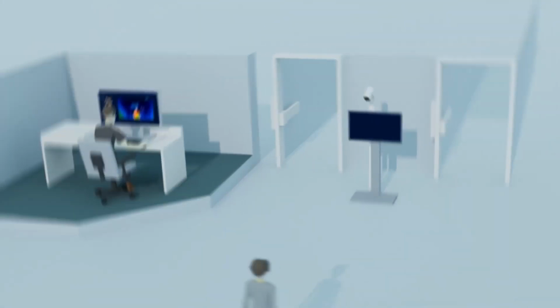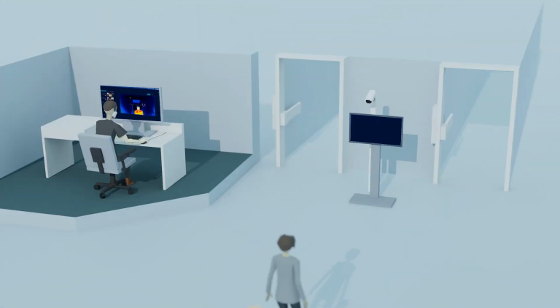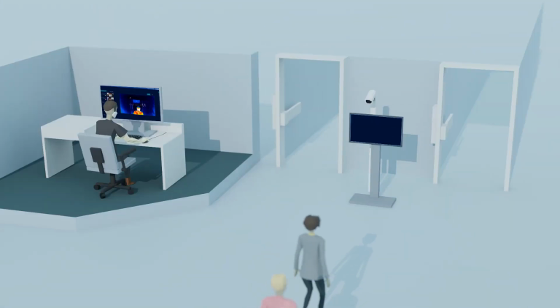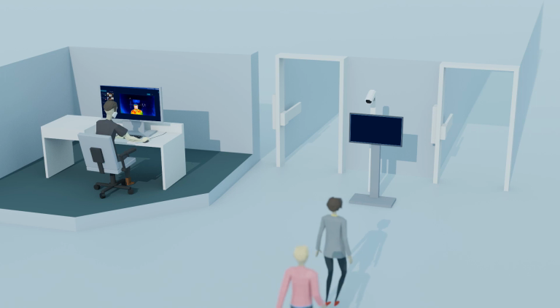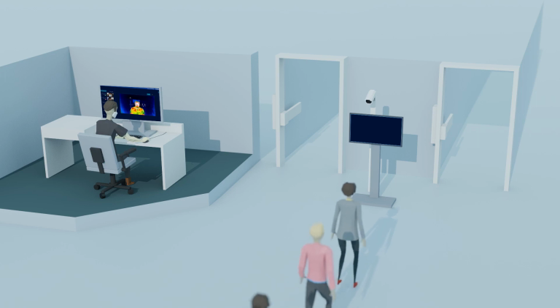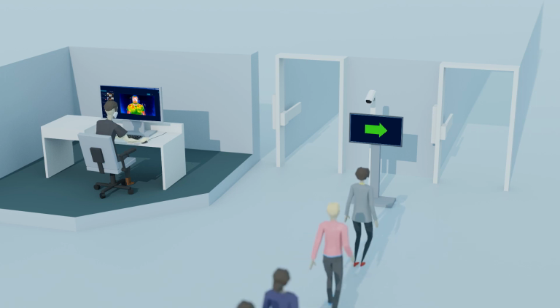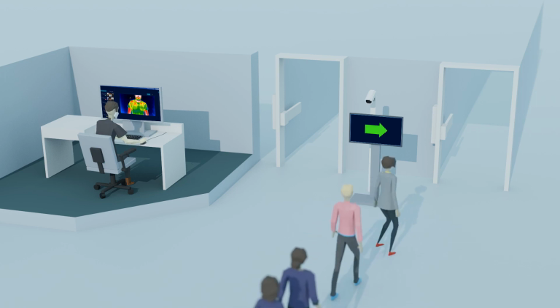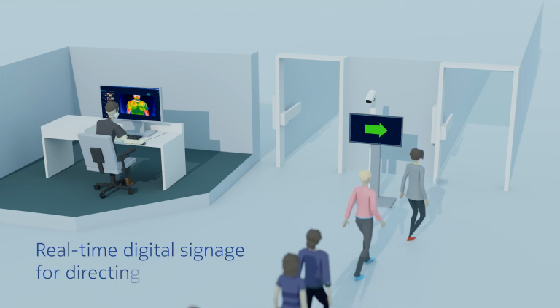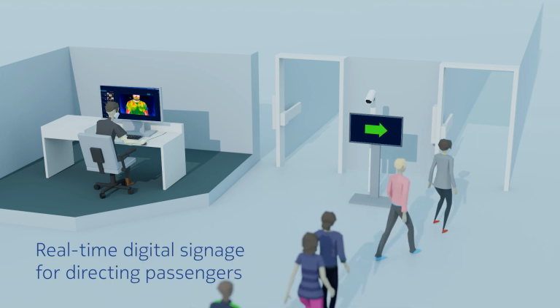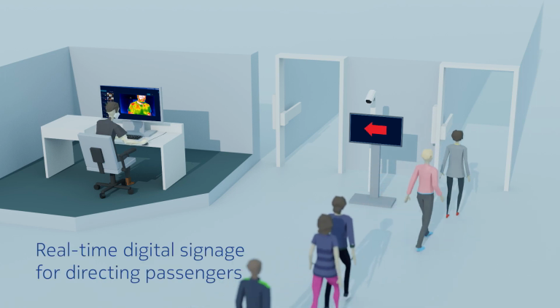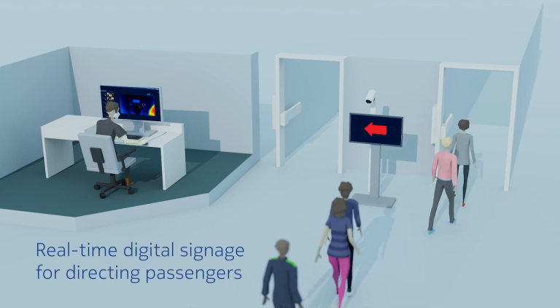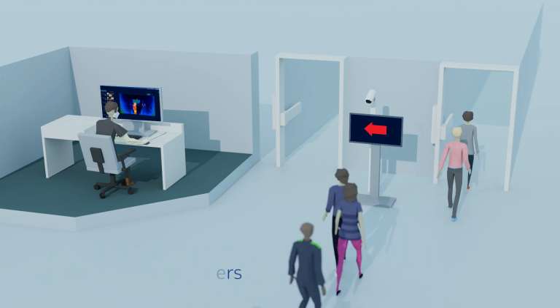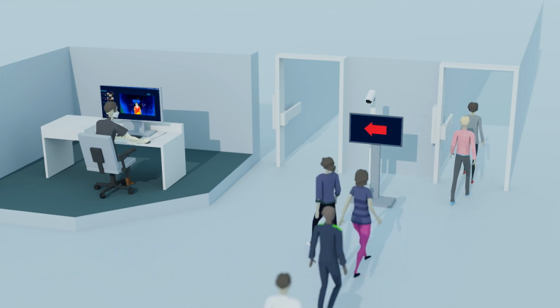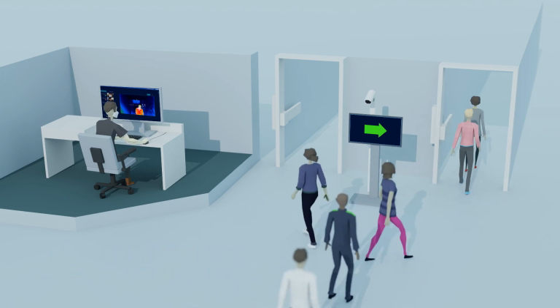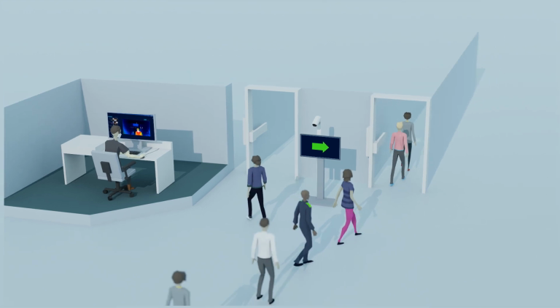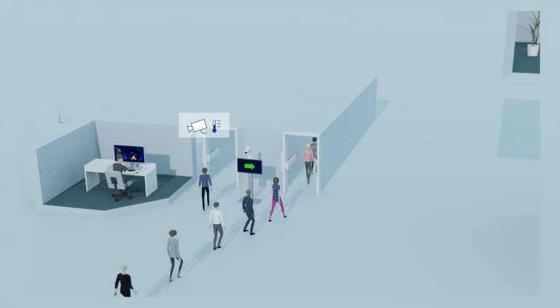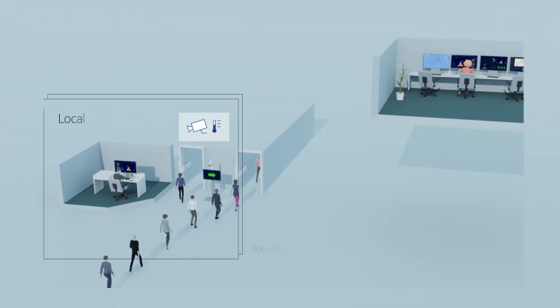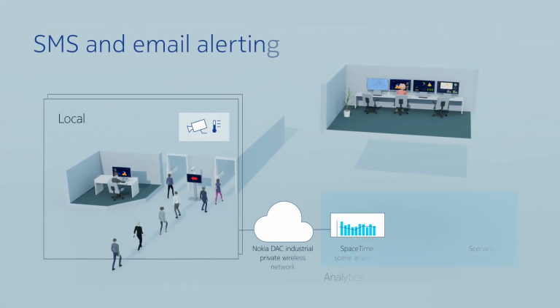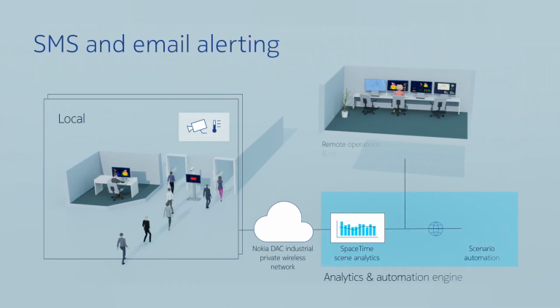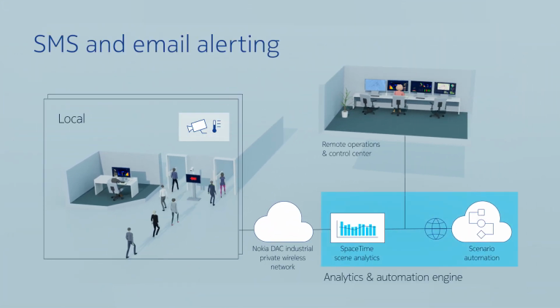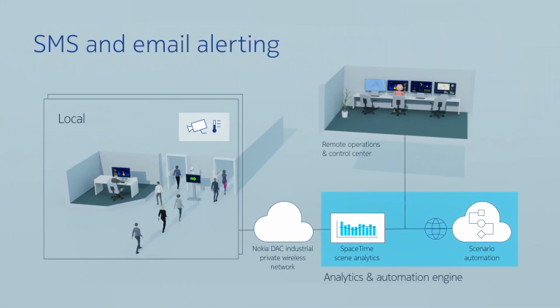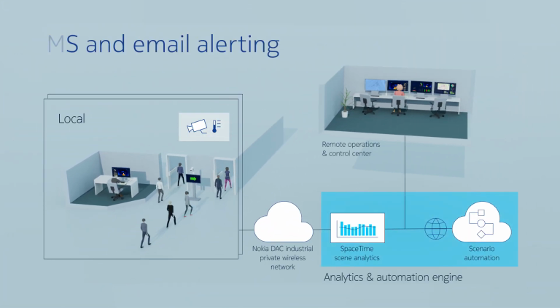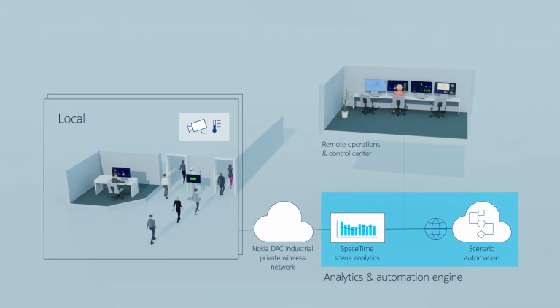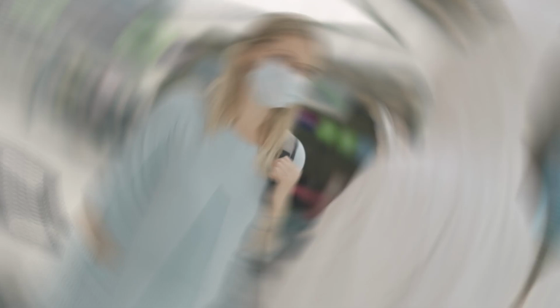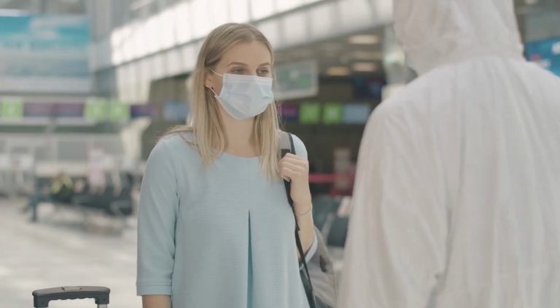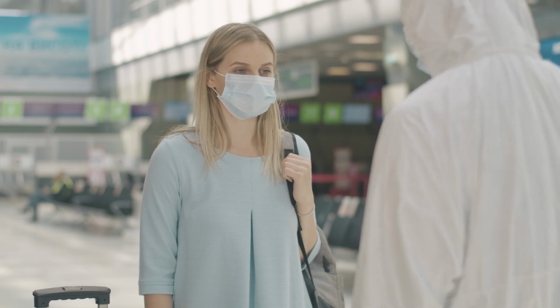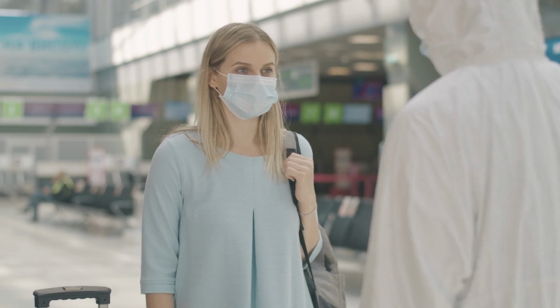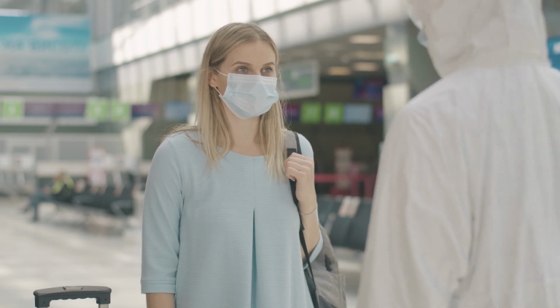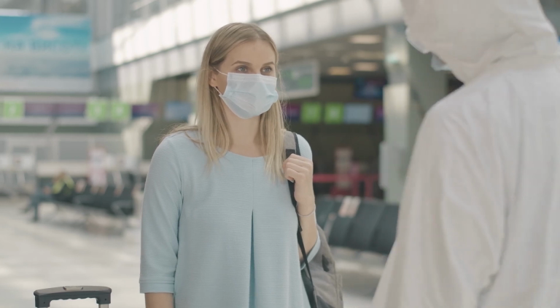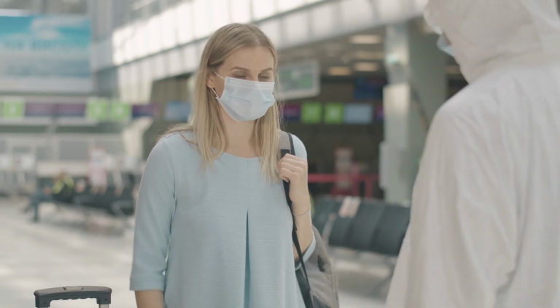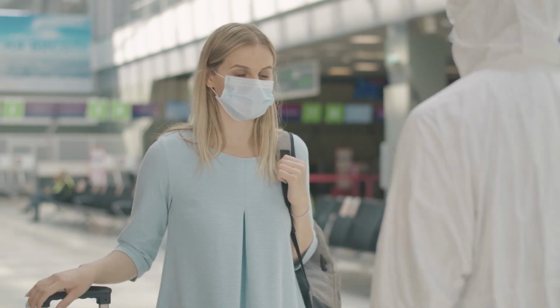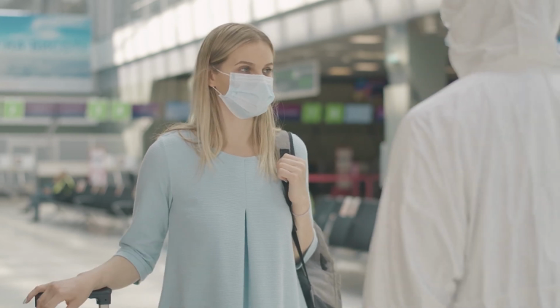Fast detection allows for digital signage to direct passengers in real time, ensuring efficient airport passenger flow. The solution will alert safety personnel when needed to intervene and follow up with at-risk individuals without disrupting the passenger flow.